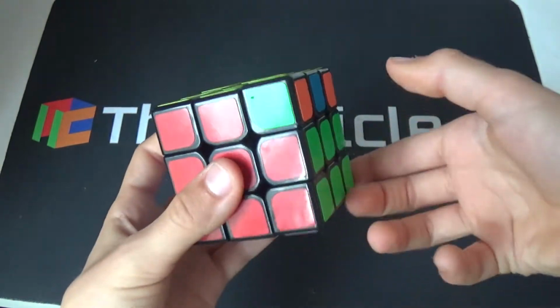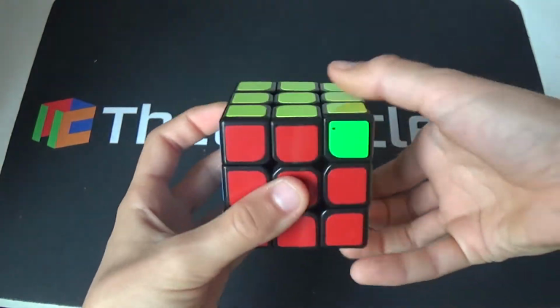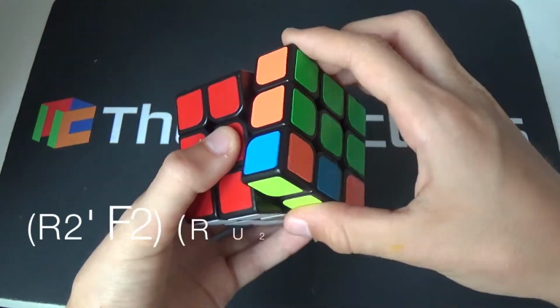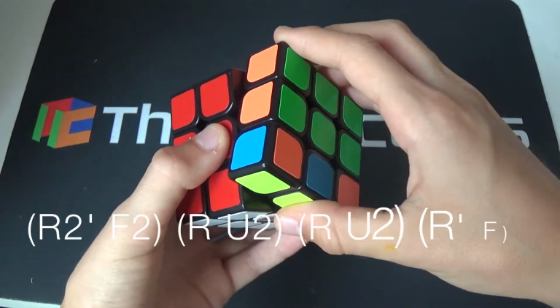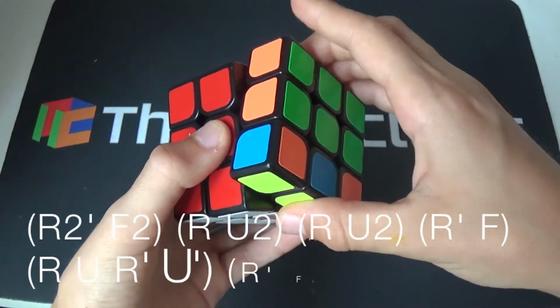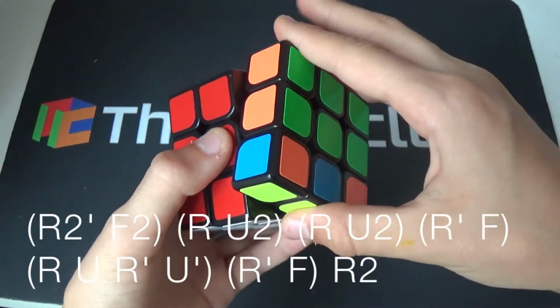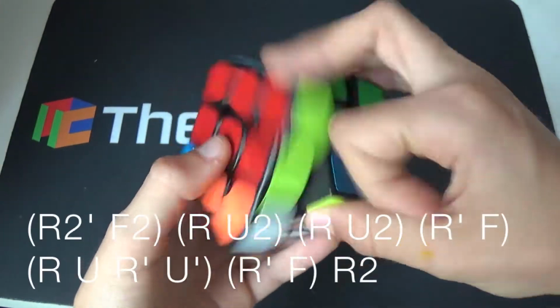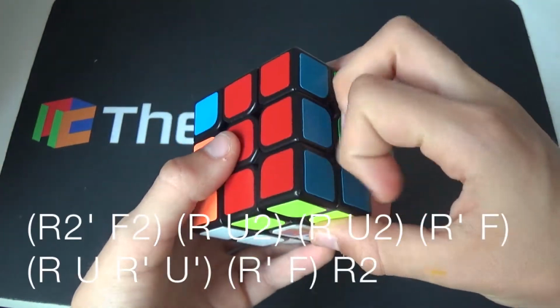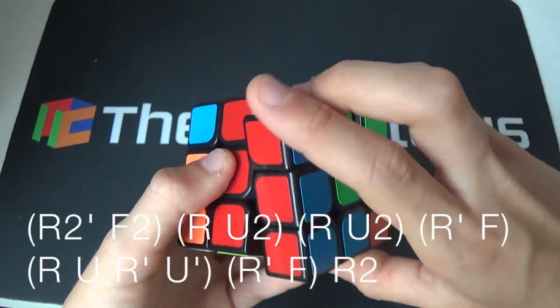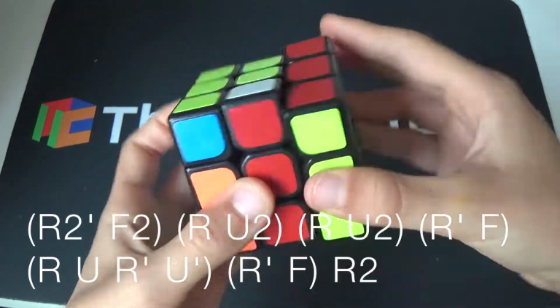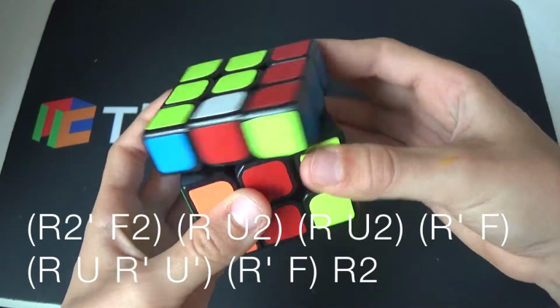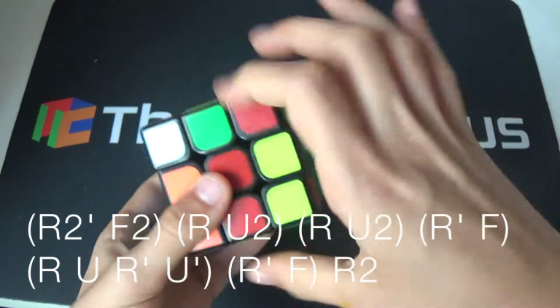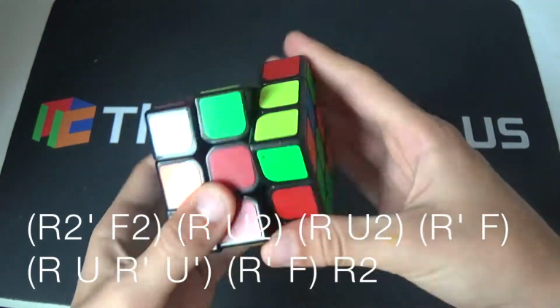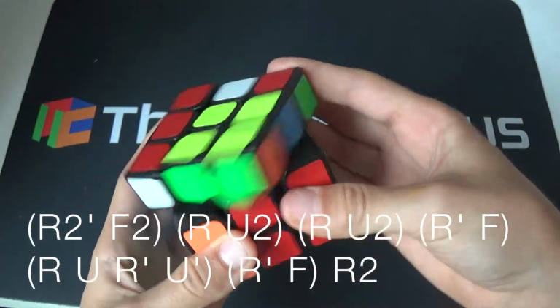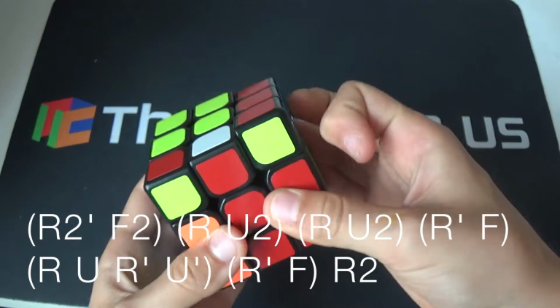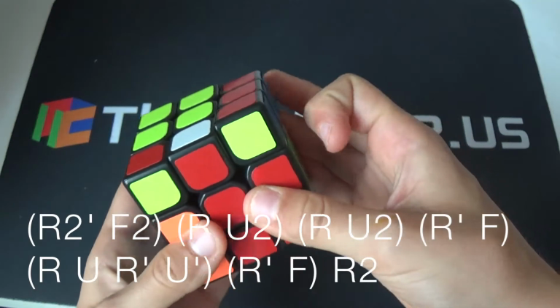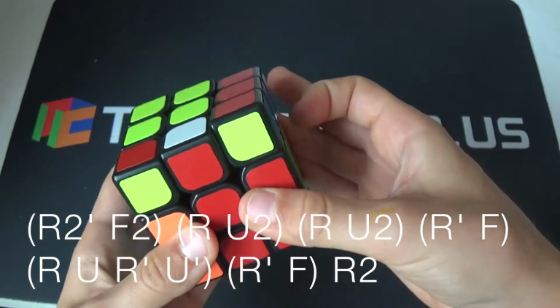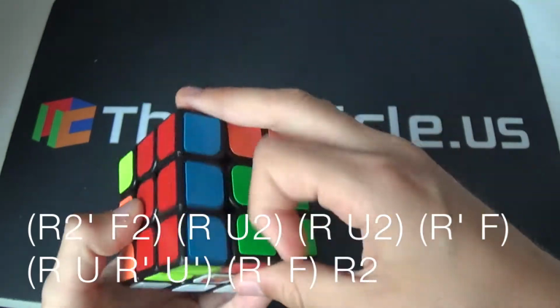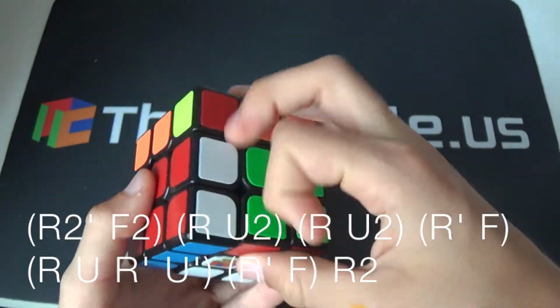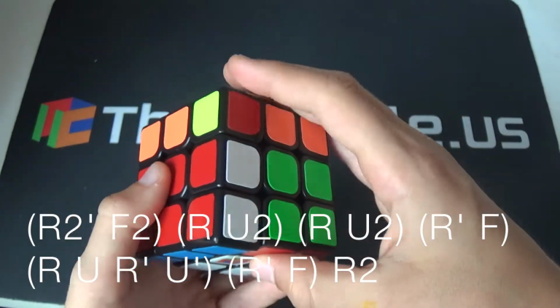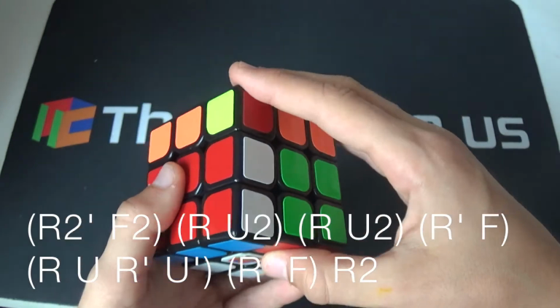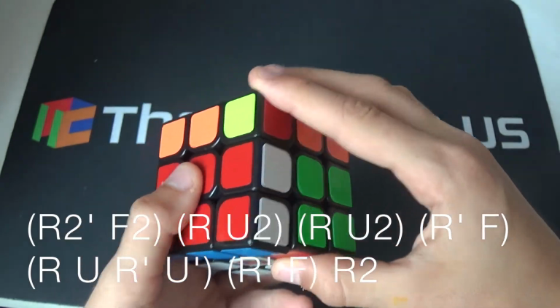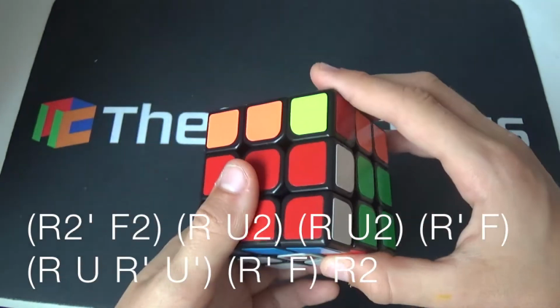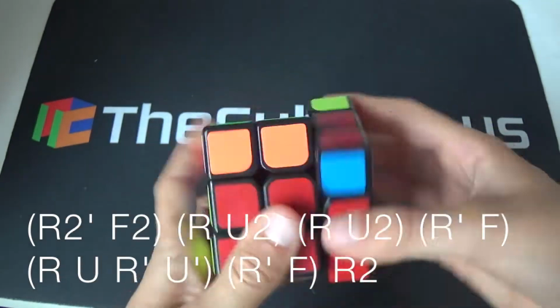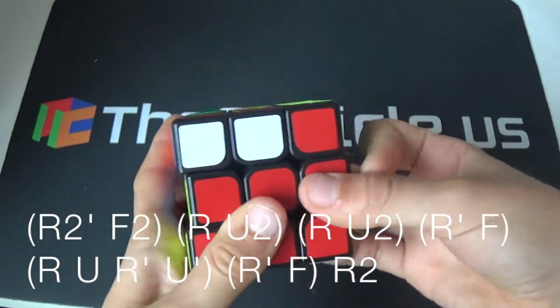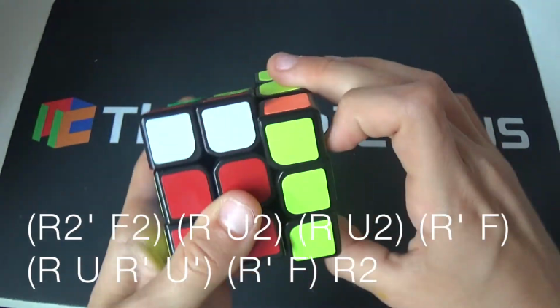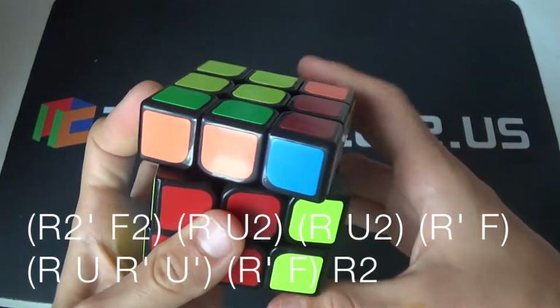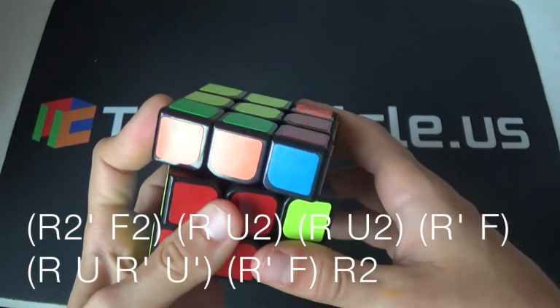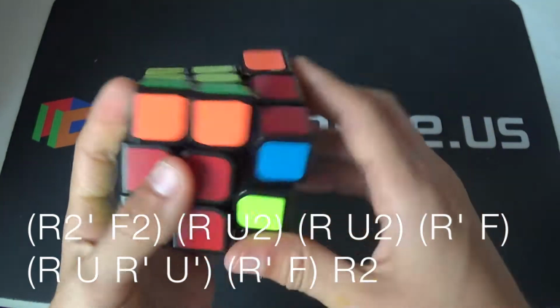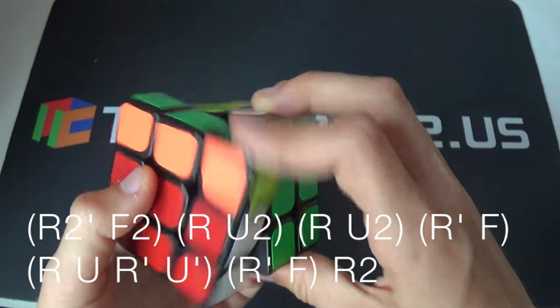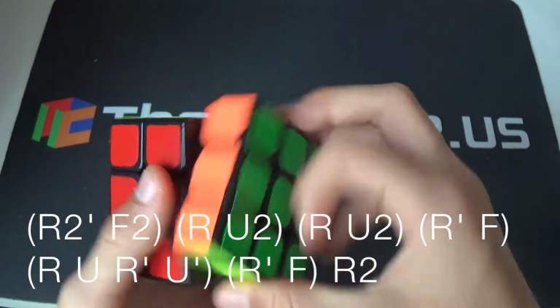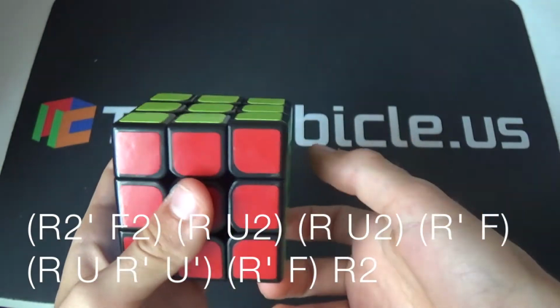And you go: R2', F2, R U2, R U2, R', F, sexy move (R U R' U'), R', F R2.